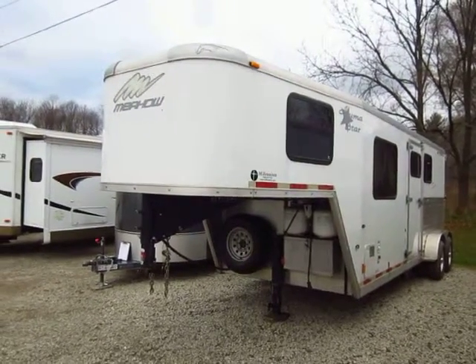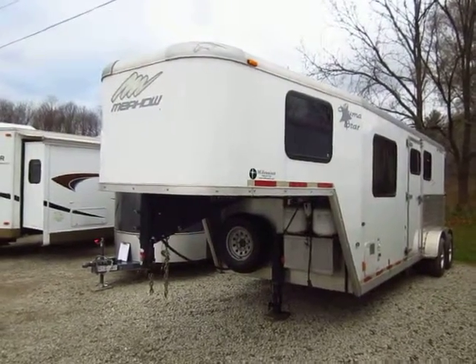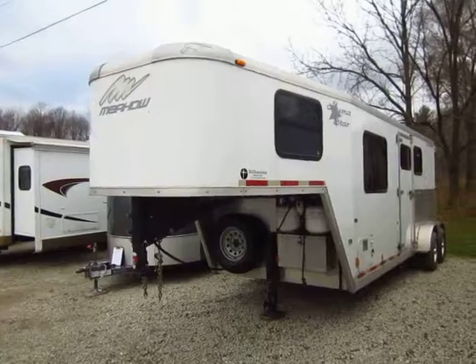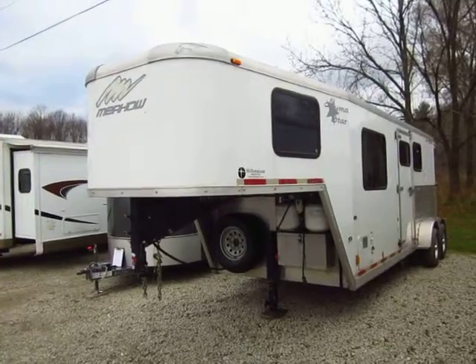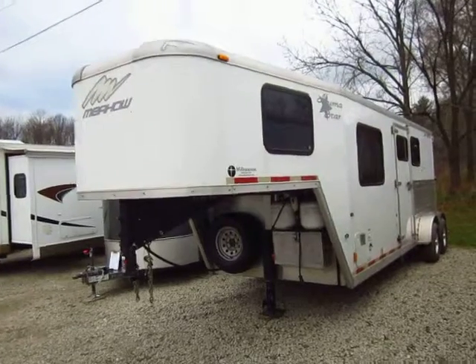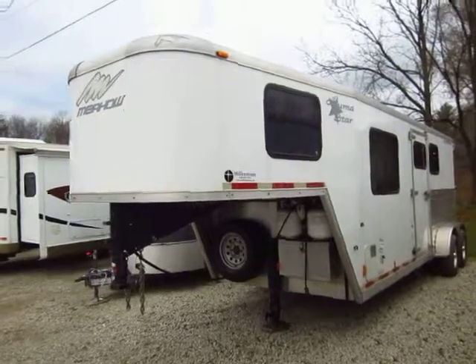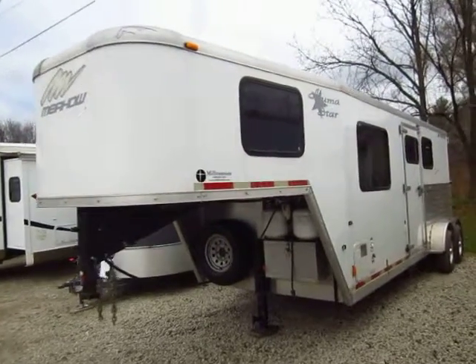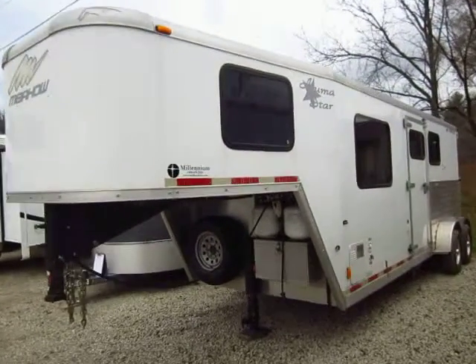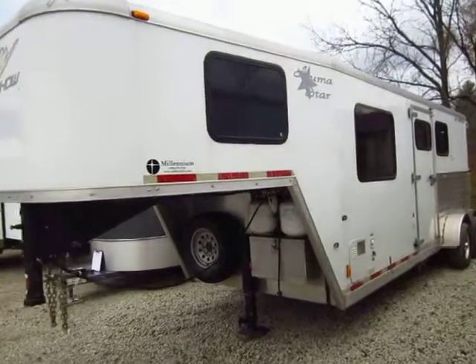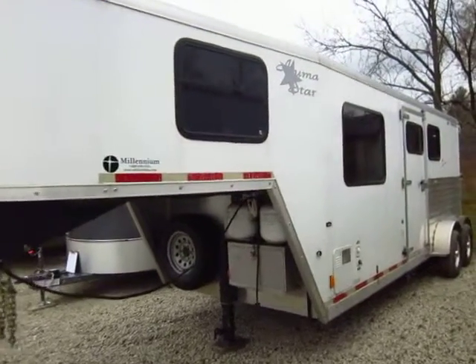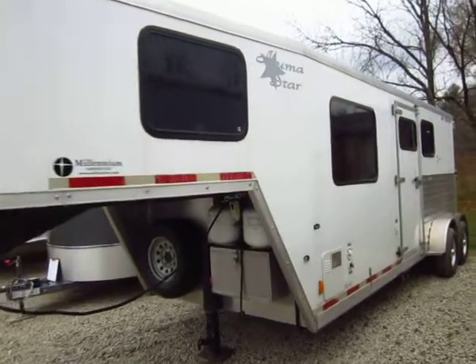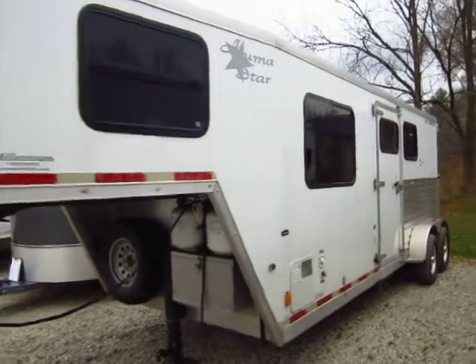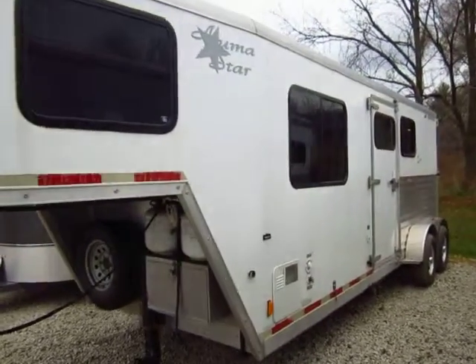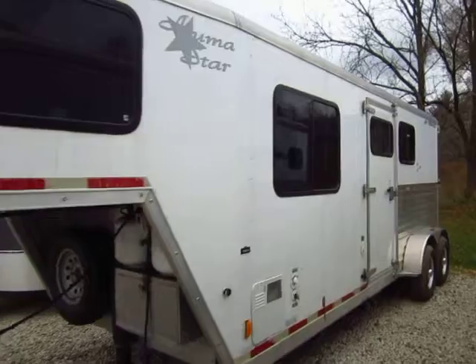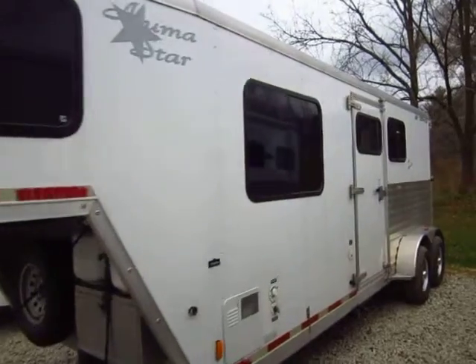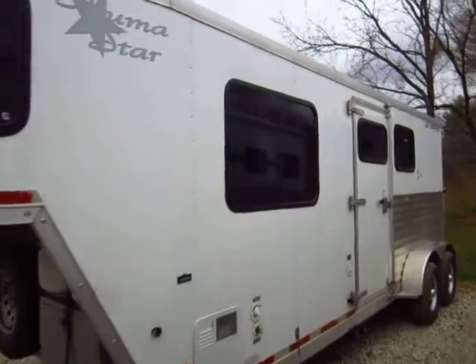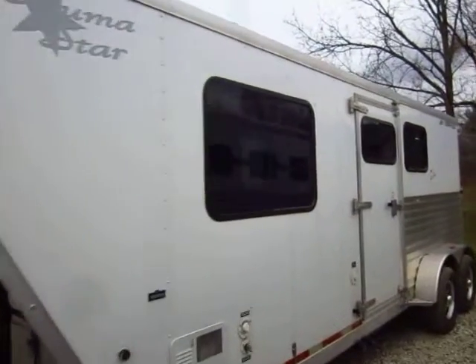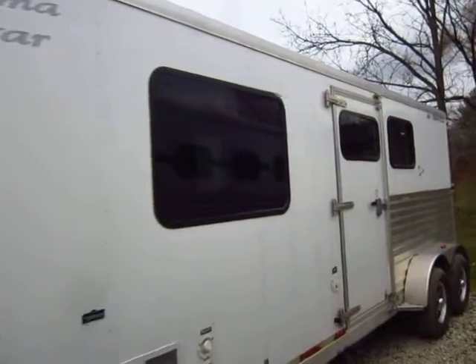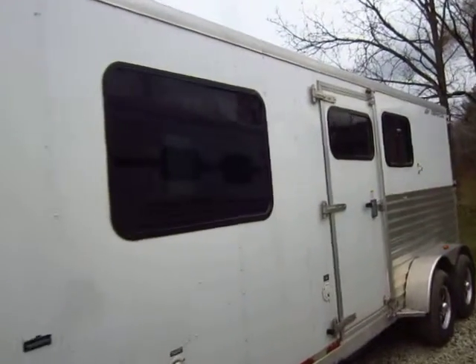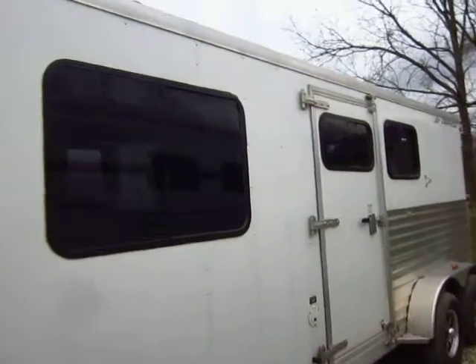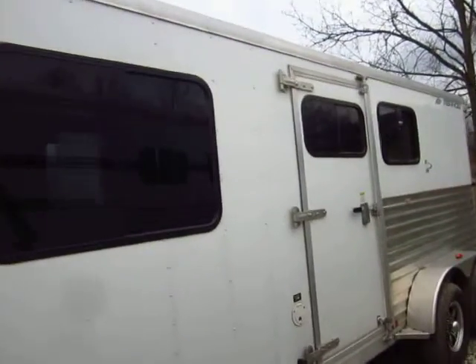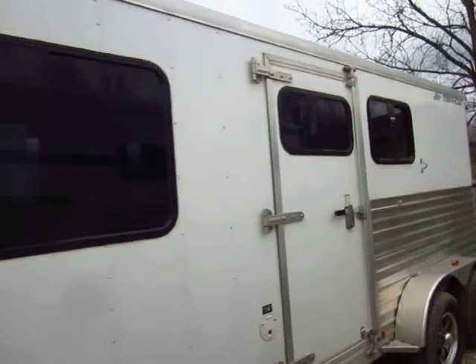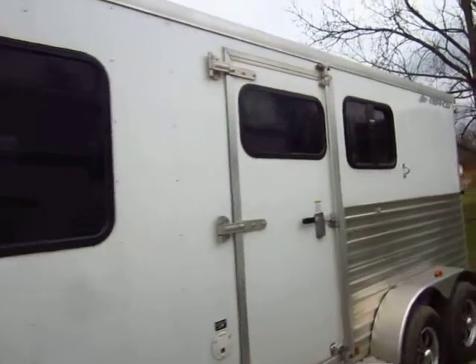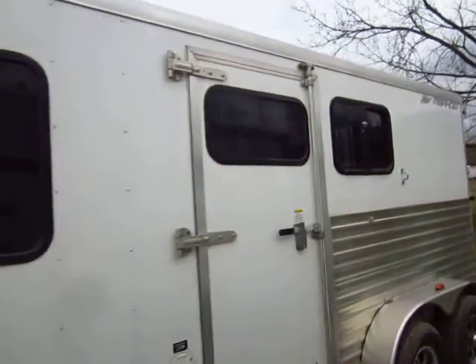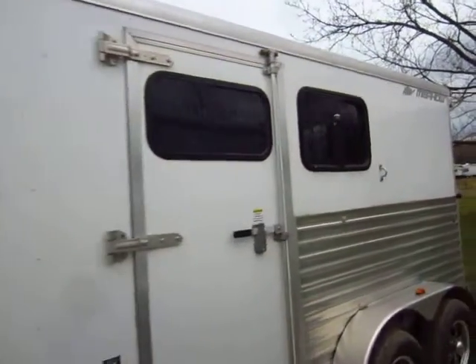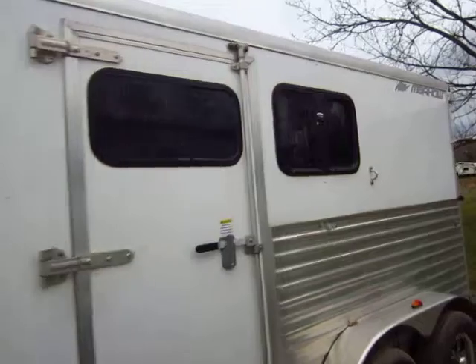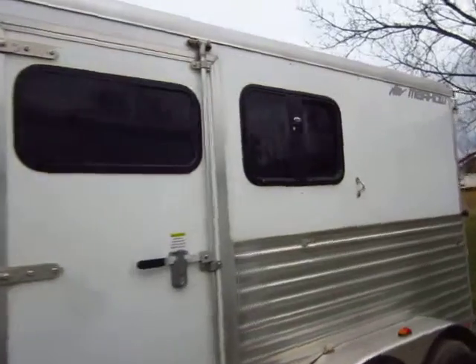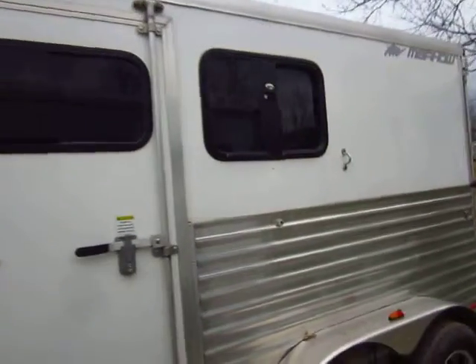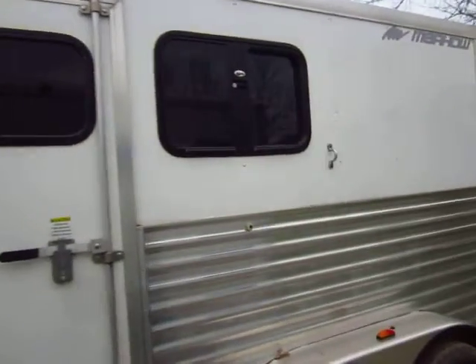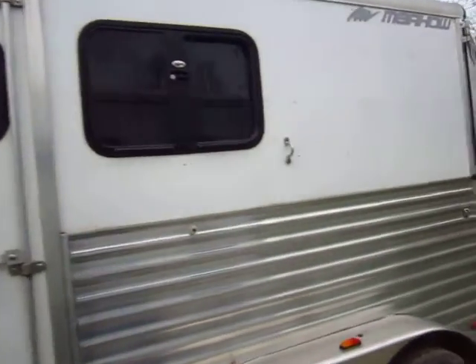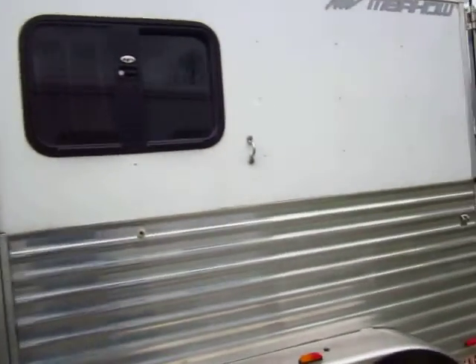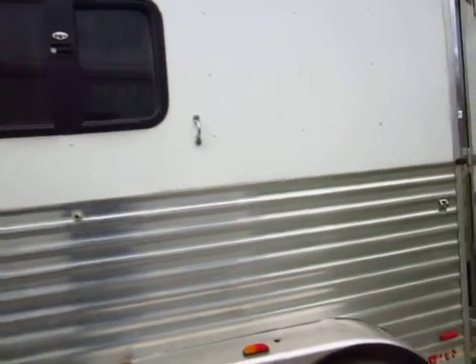That'll let you see around the trailer without needing big extension mirrors or anything like that. Merhow's always been pretty well built. We've handled Merhow for a number of years, always had nice results from them. Good engineering goes into them.